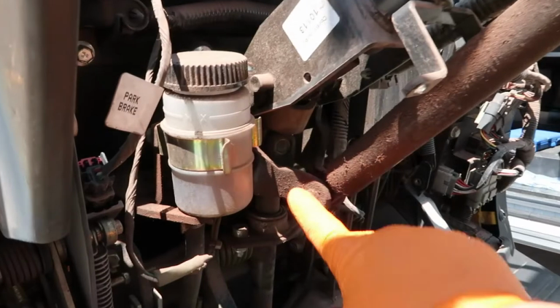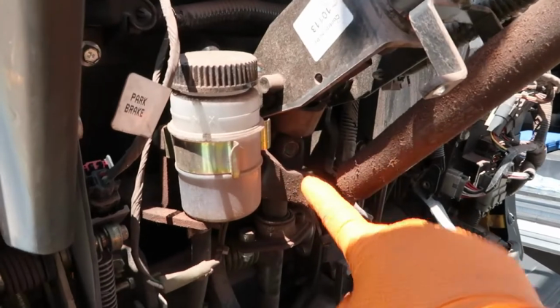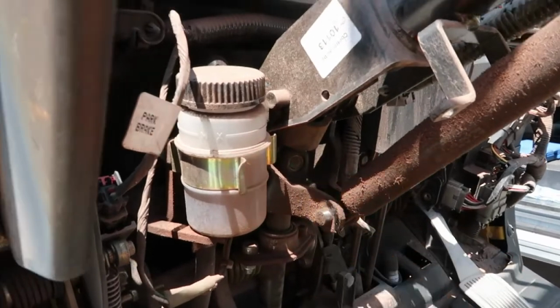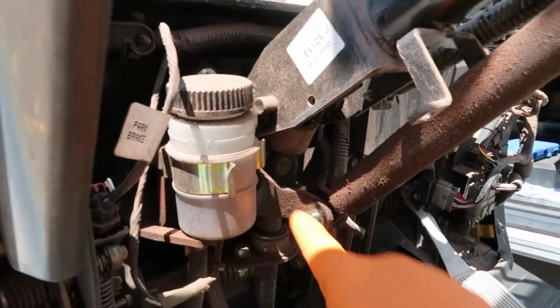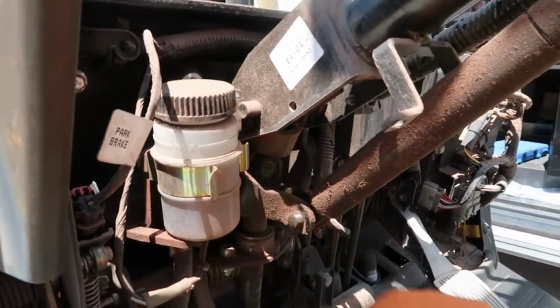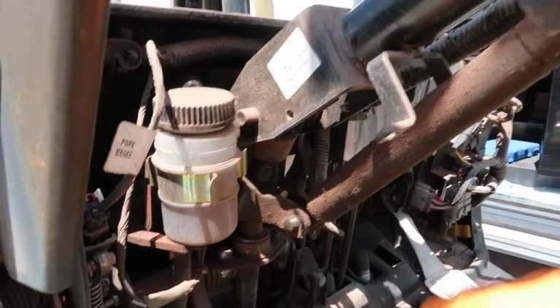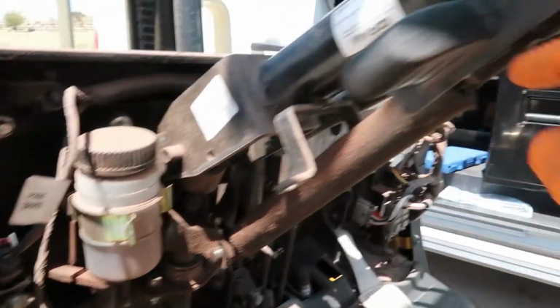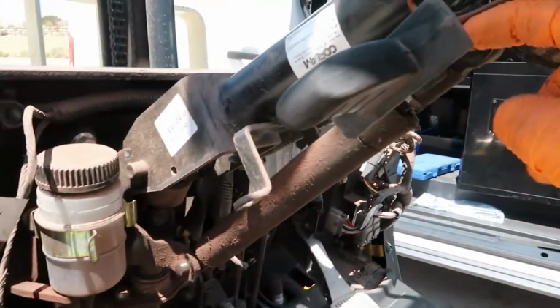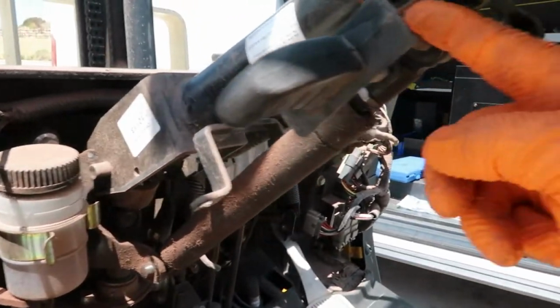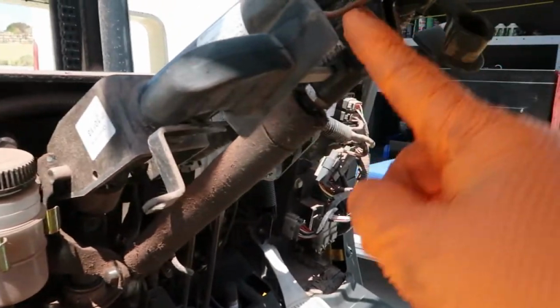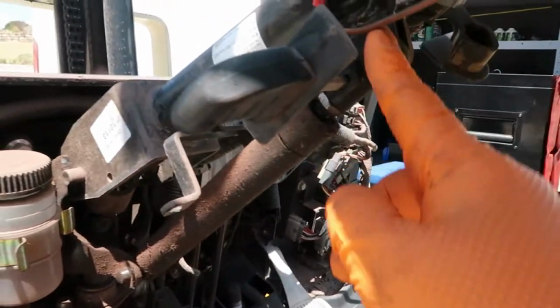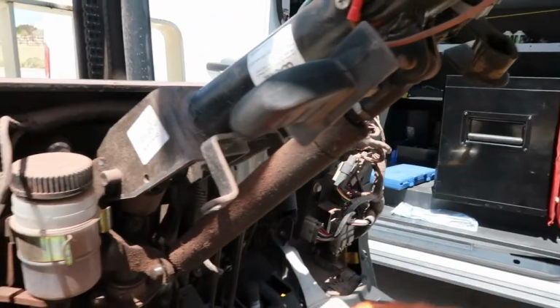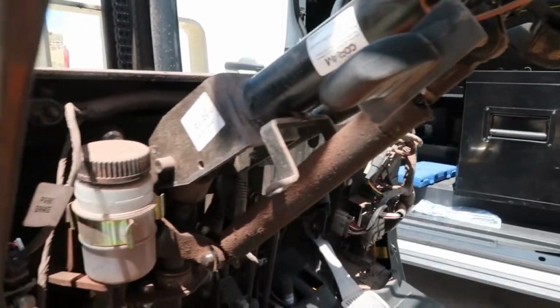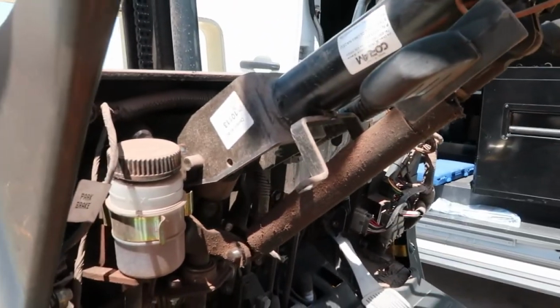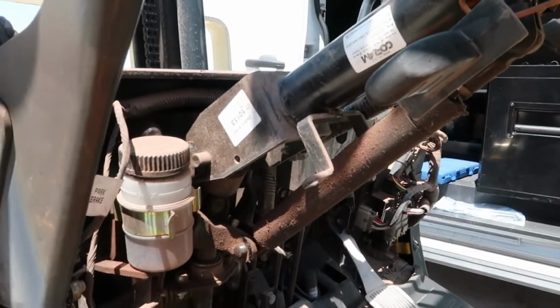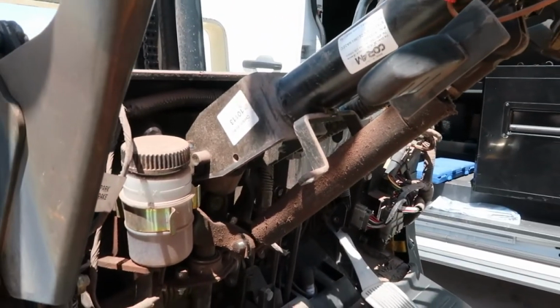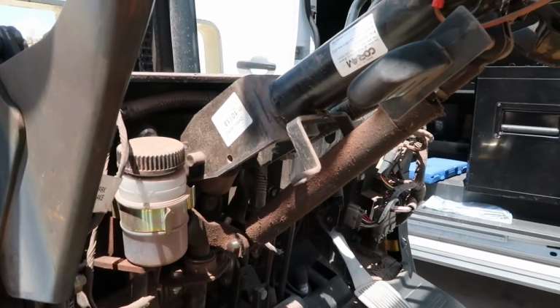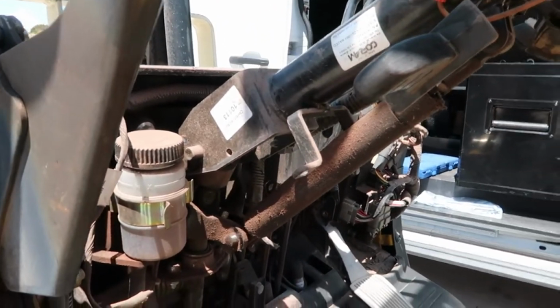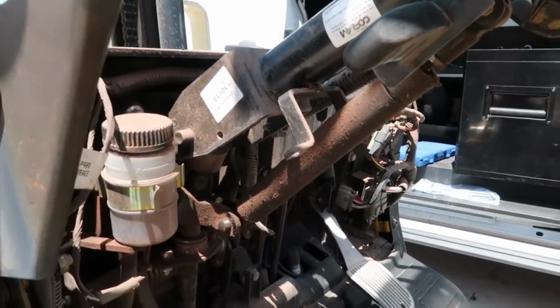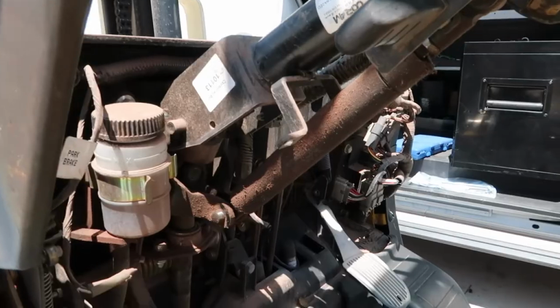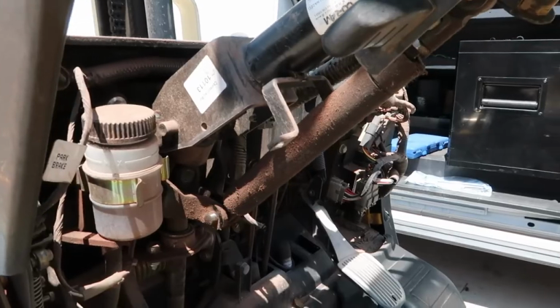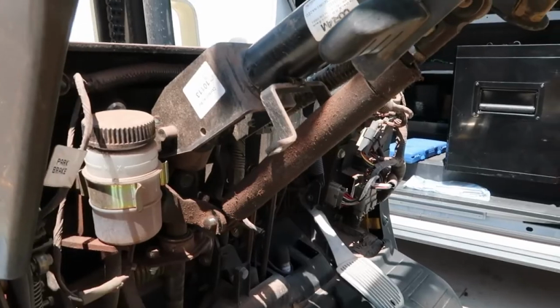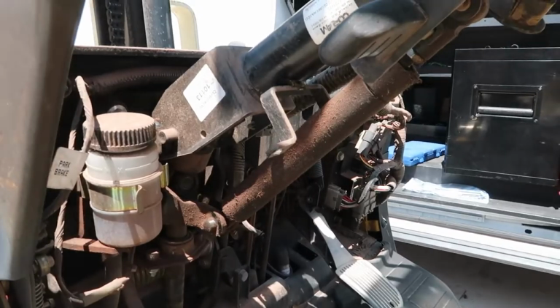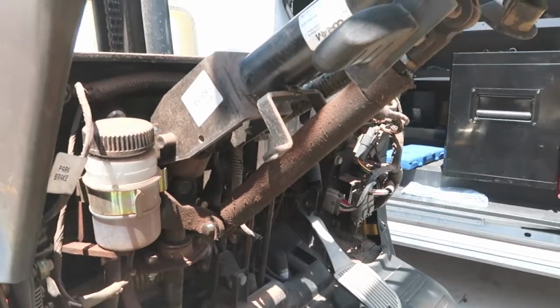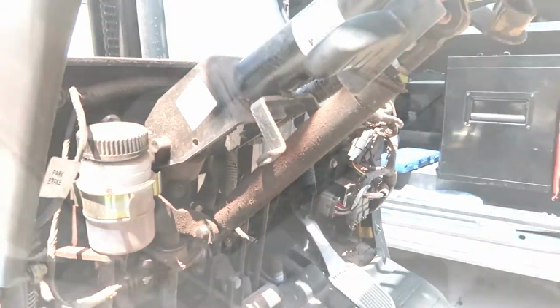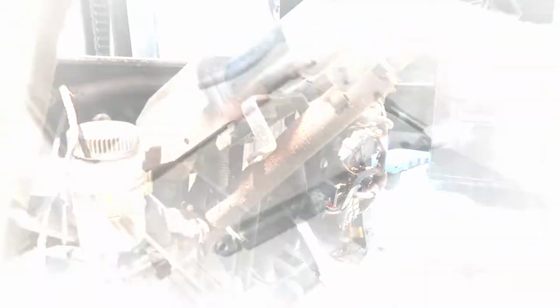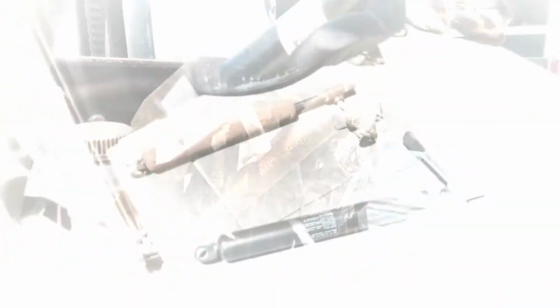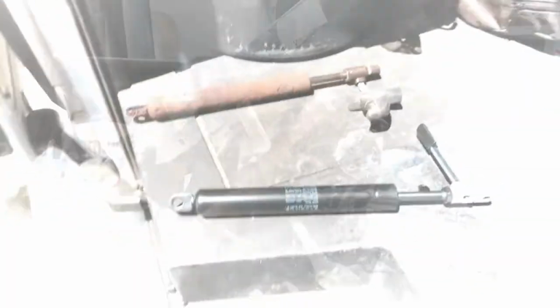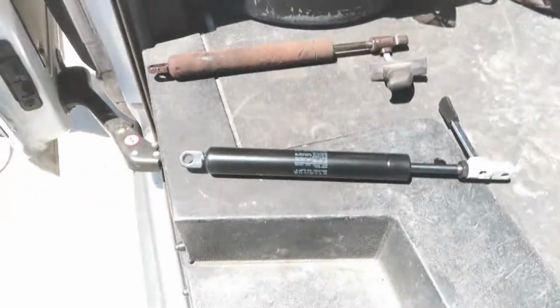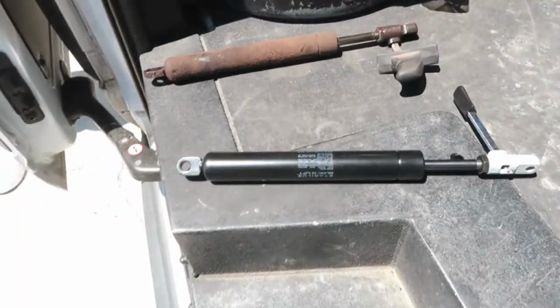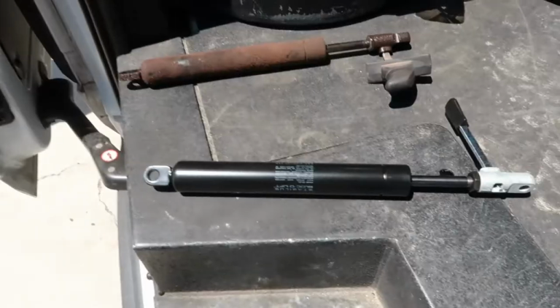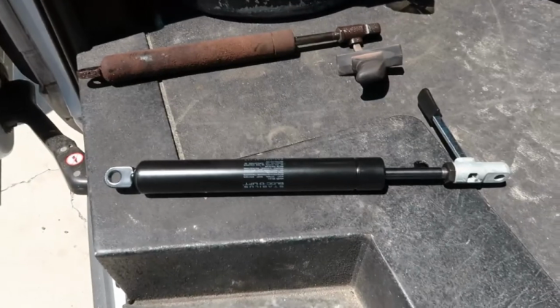Now we got all the plastics off, we're gonna take these pins out. You gotta knock them out with a hammer. Put the new cylinder in and then put everything back together.